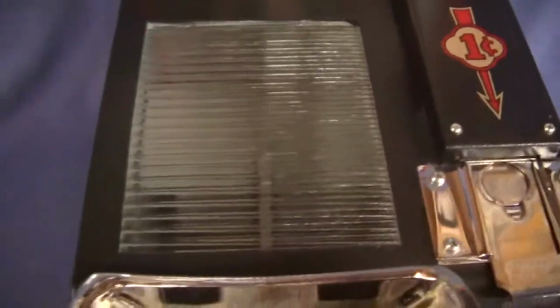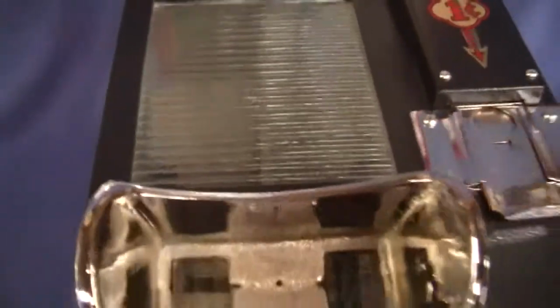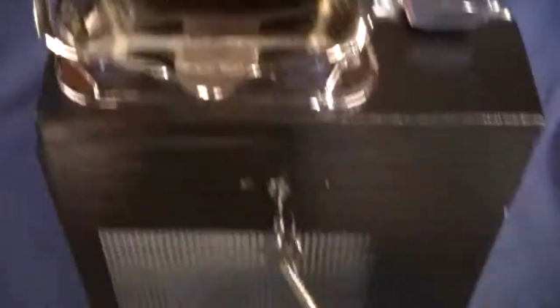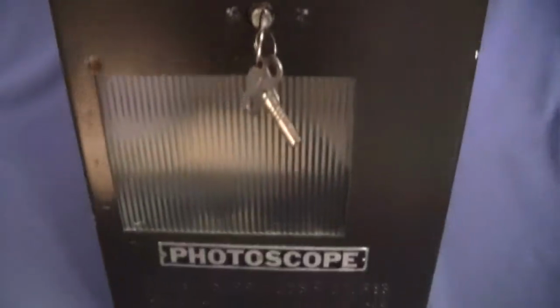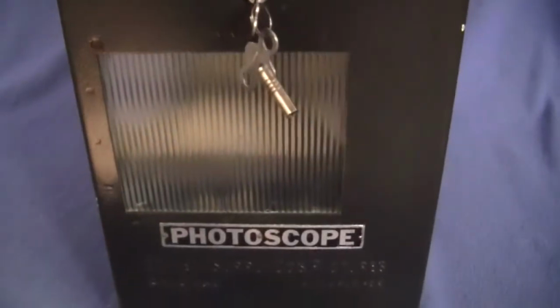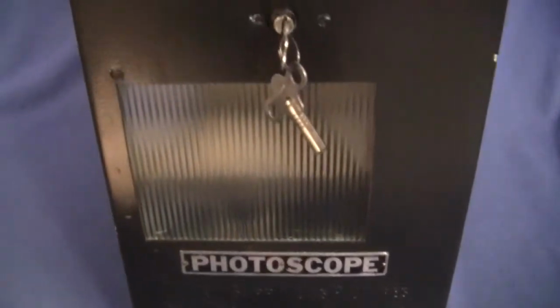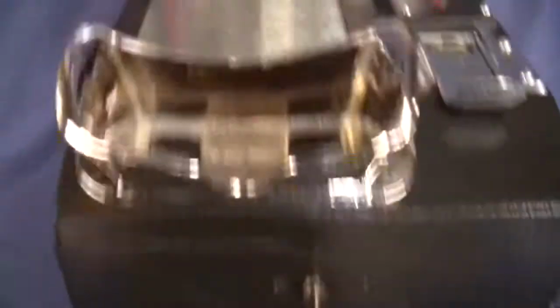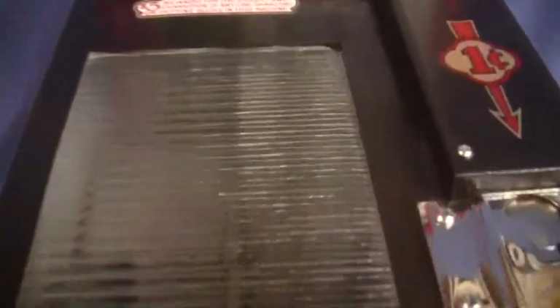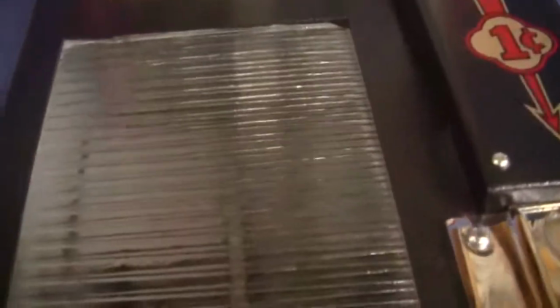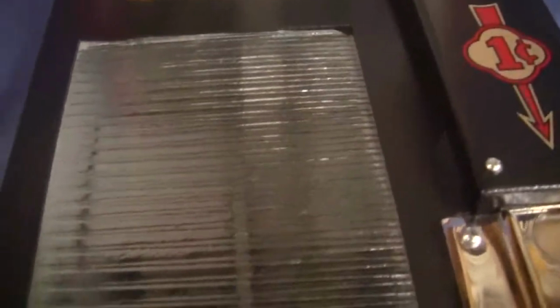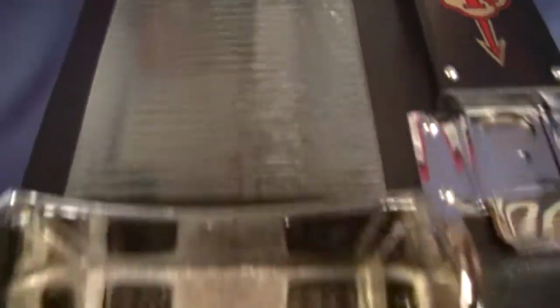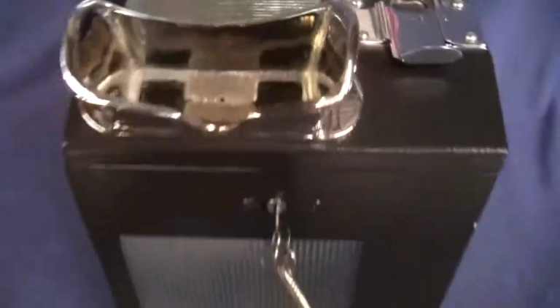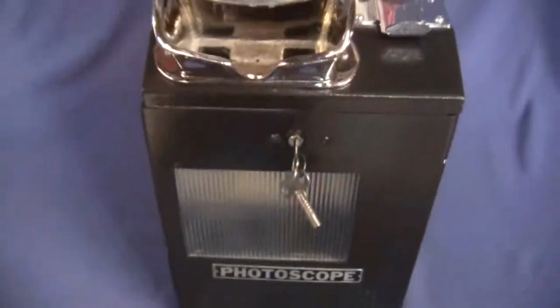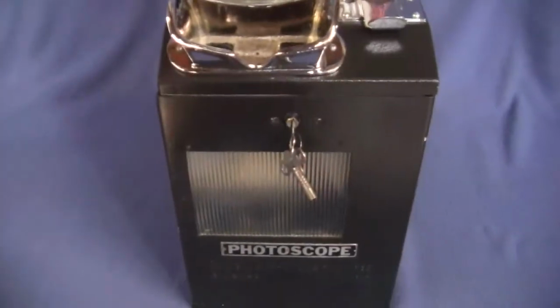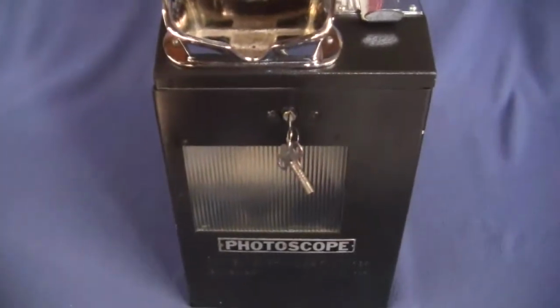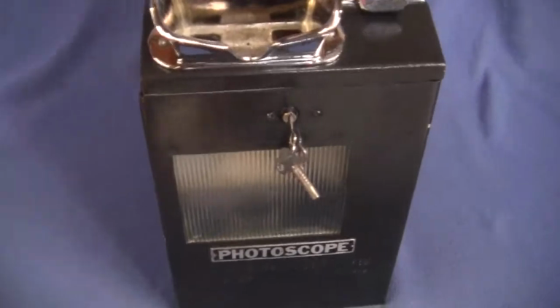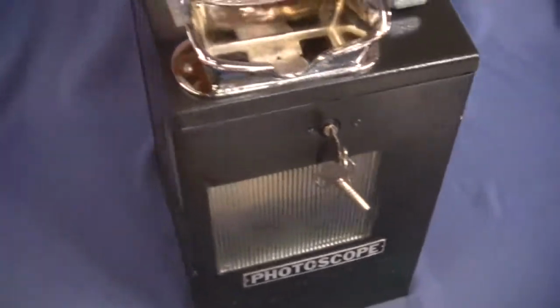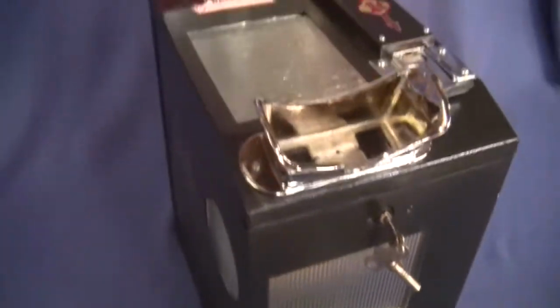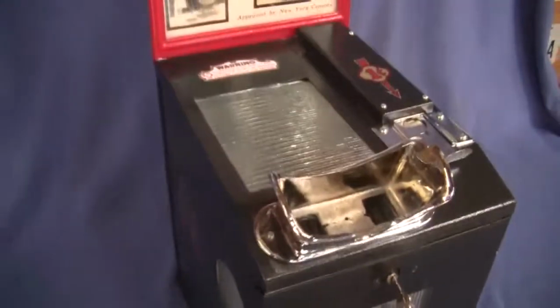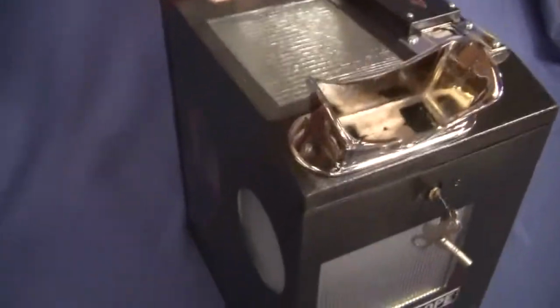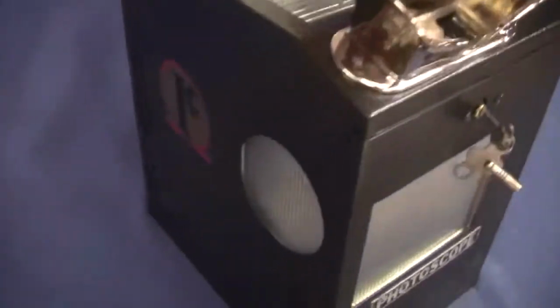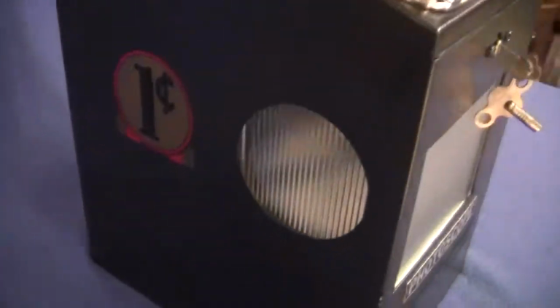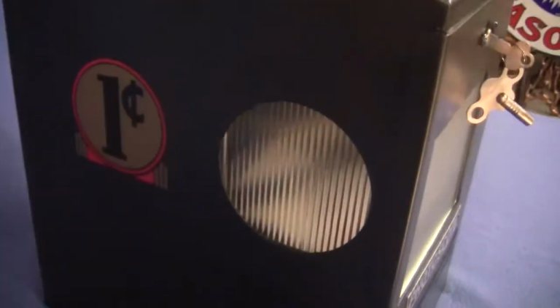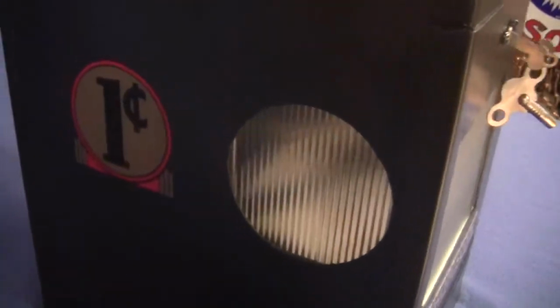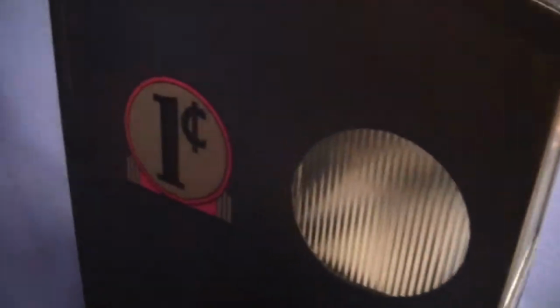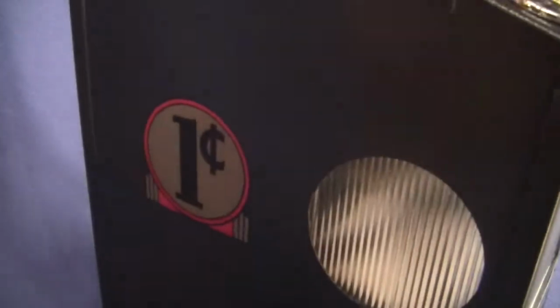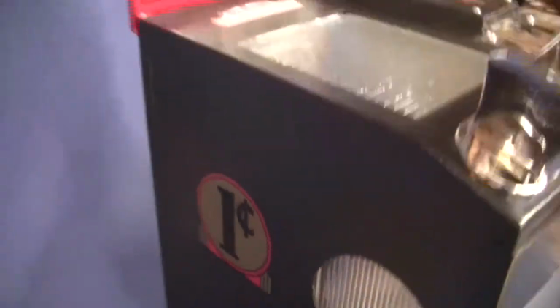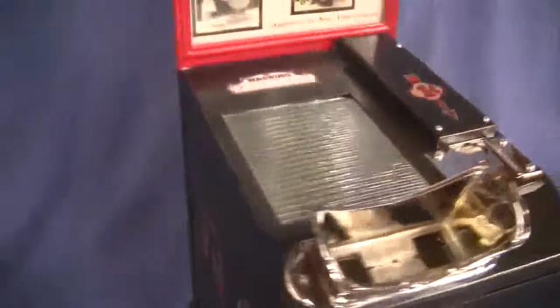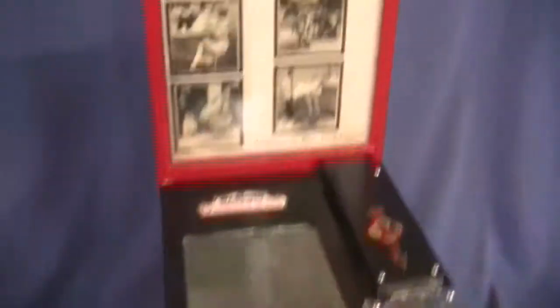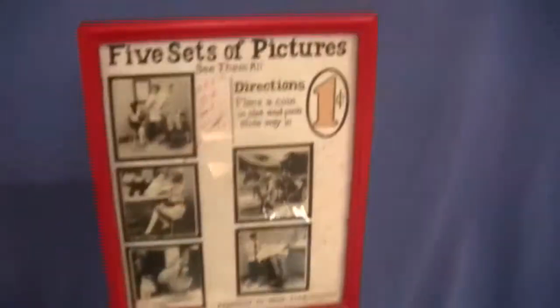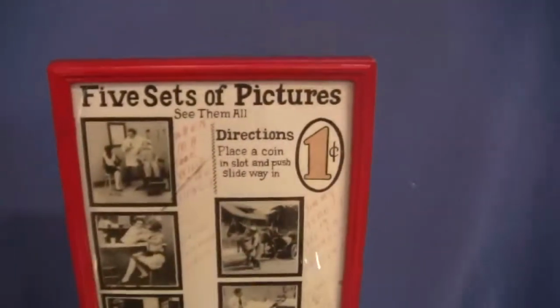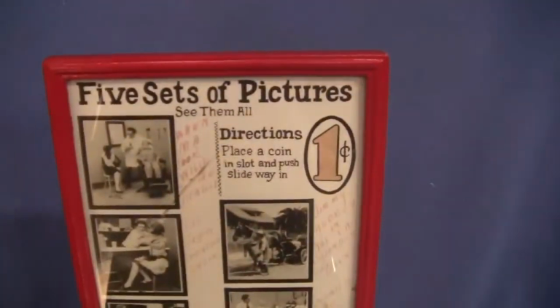It has the glass for light to get in on the front and on the top. It's got the key and the wine key for the mechanism. Side glass, runs on a penny — one cent — and has five sets of pictures.